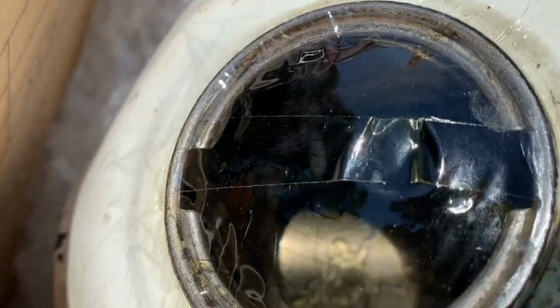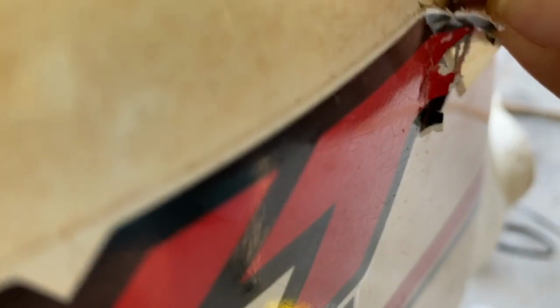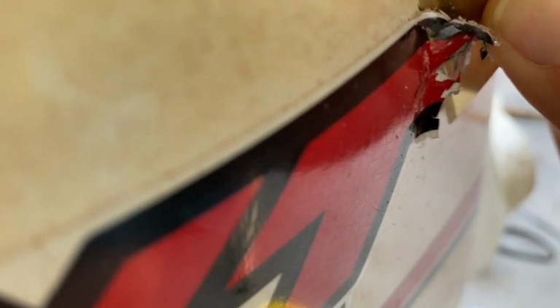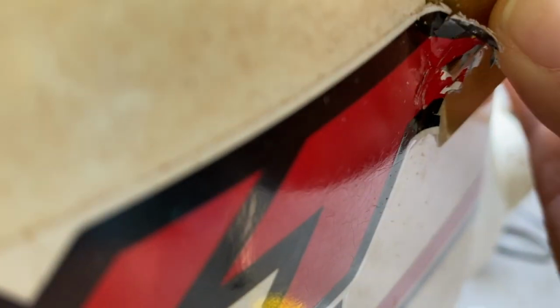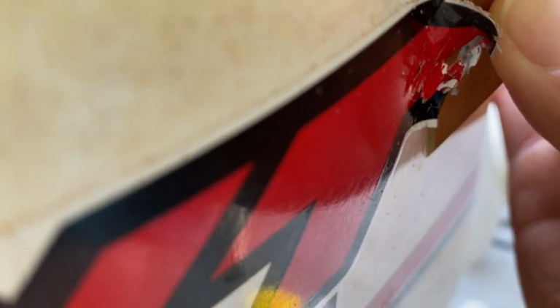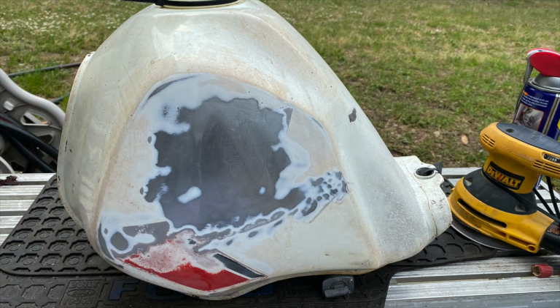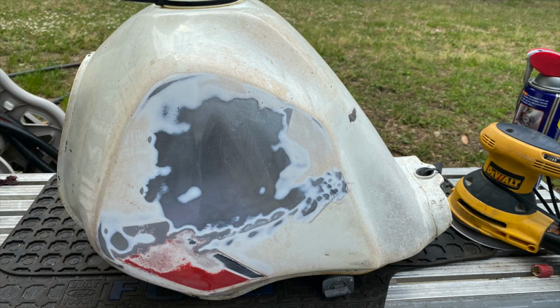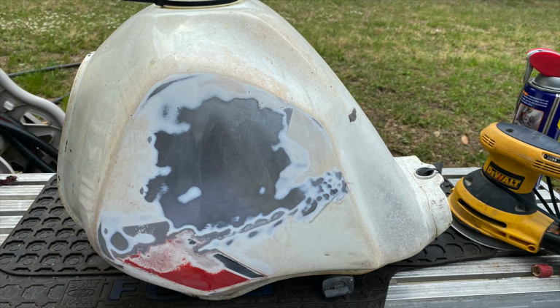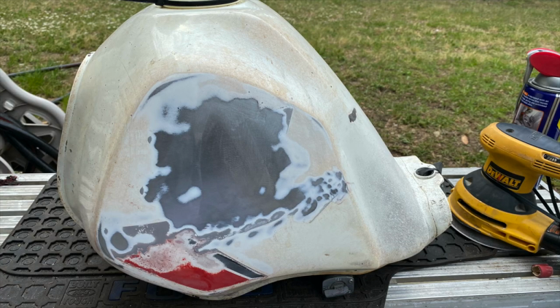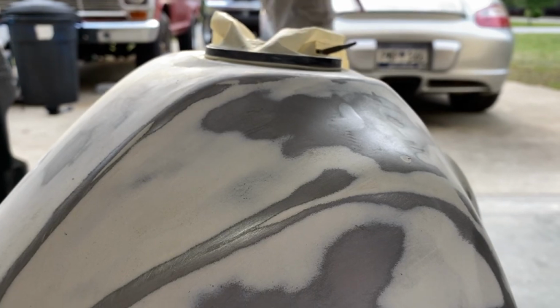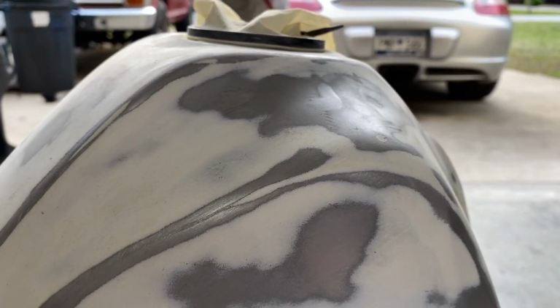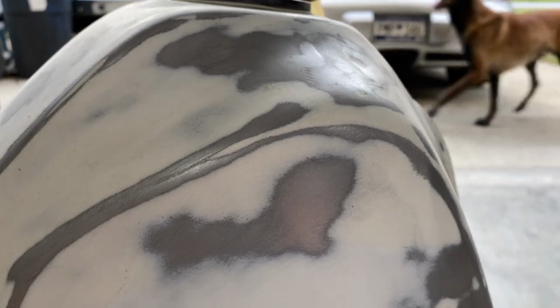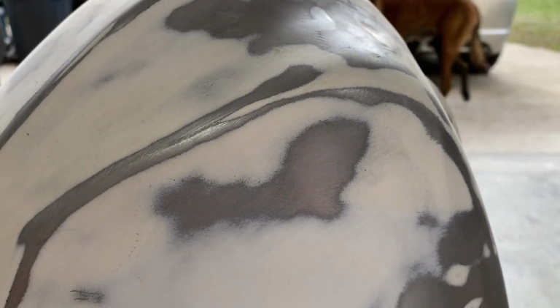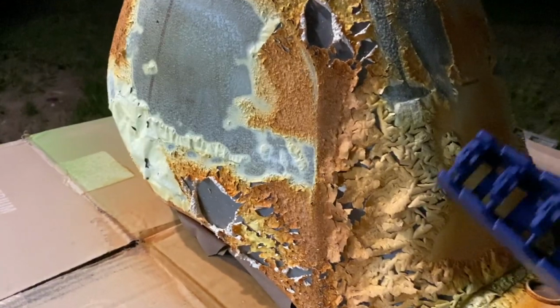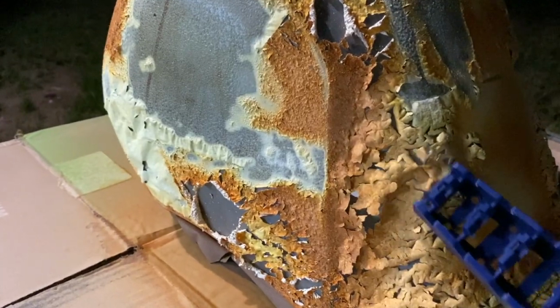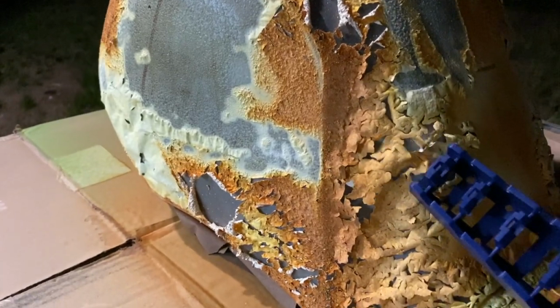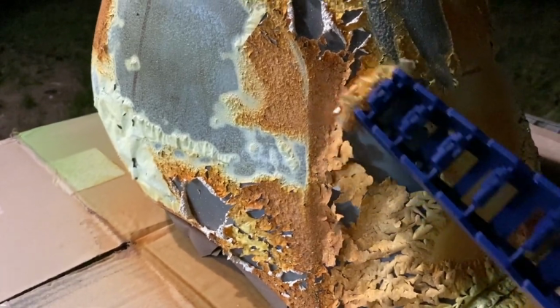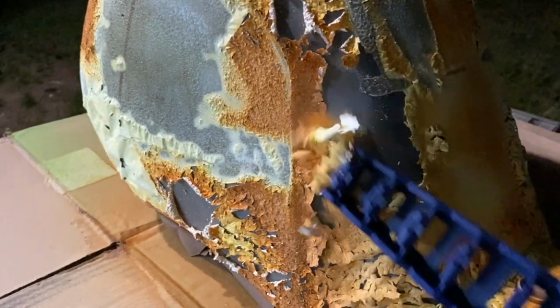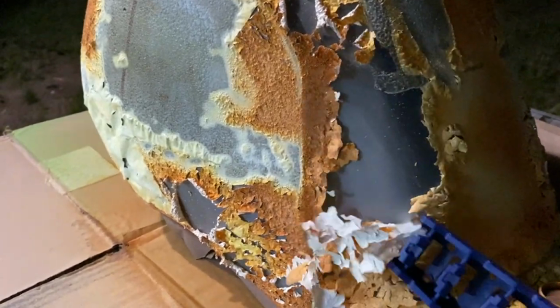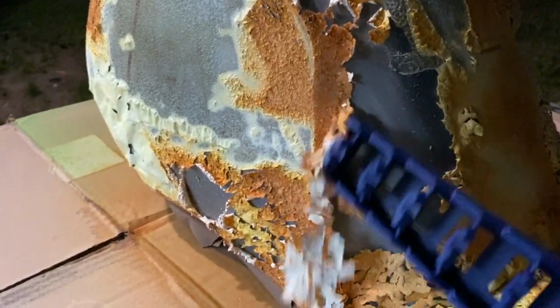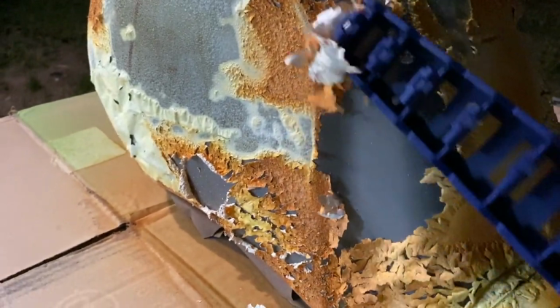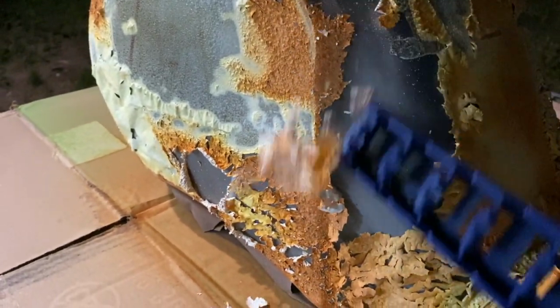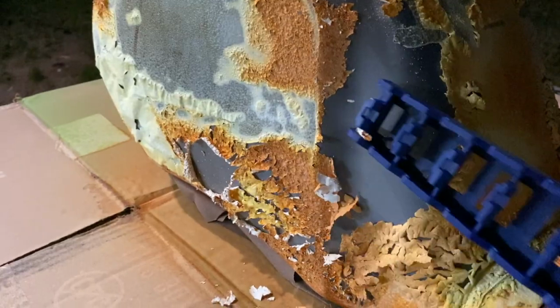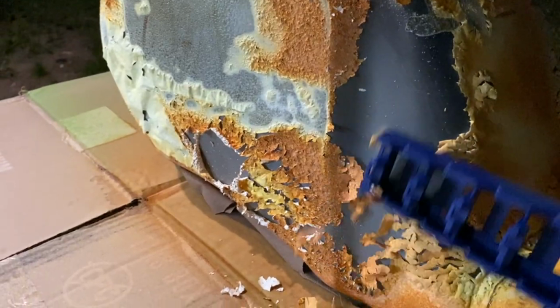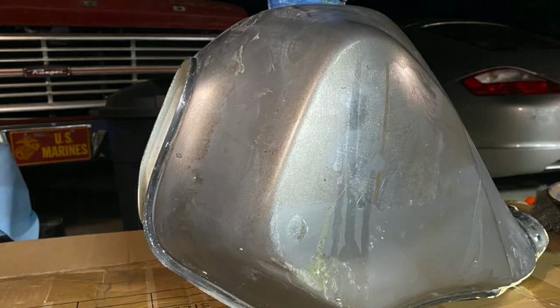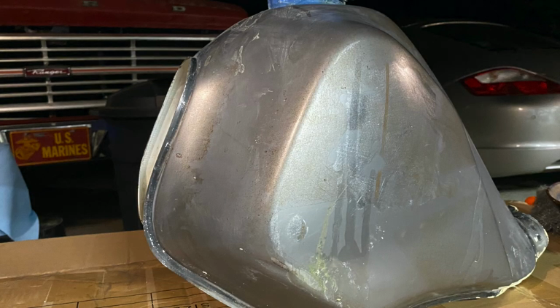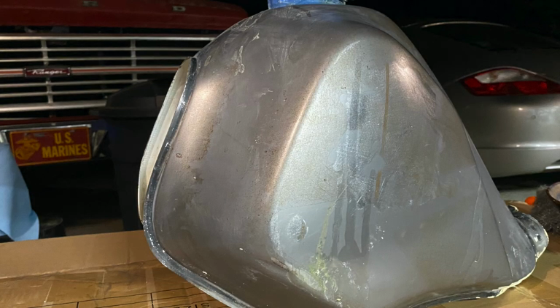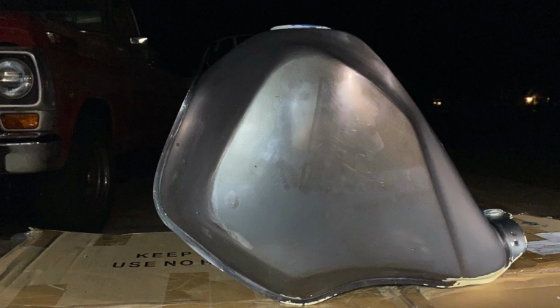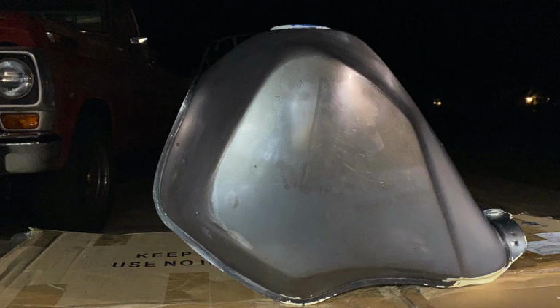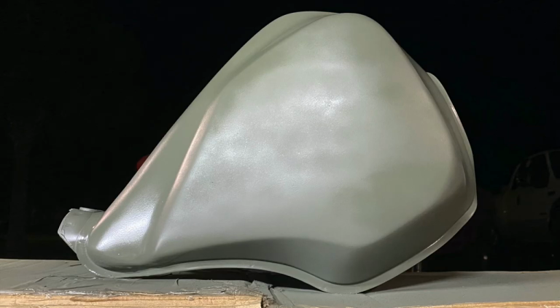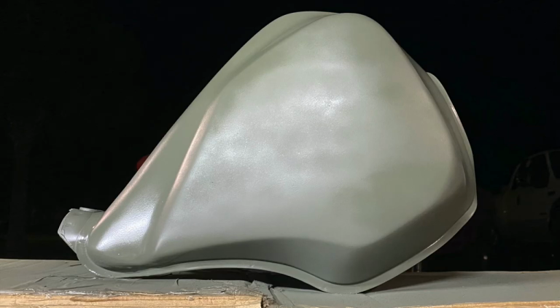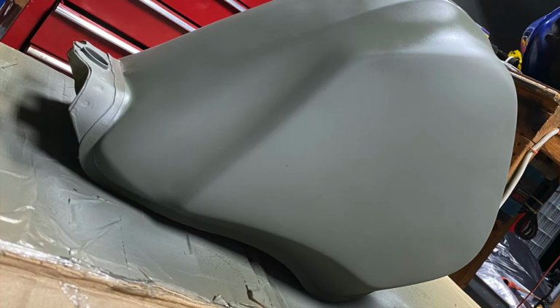I first tried peeling the decals off, but that wasn't going to cut it, so I went with sanding it down to bare metal and the rest came off with aircraft paint stripper. Then I cleaned the residue off with steel wool dipped in acetone, two coats of self-etching primer, and ready to paint.